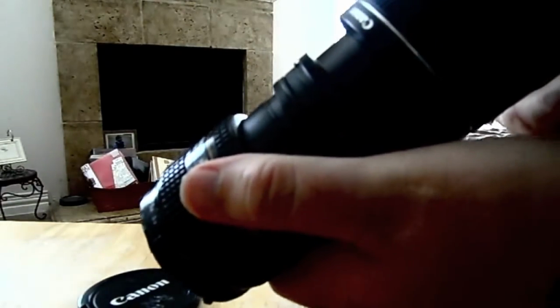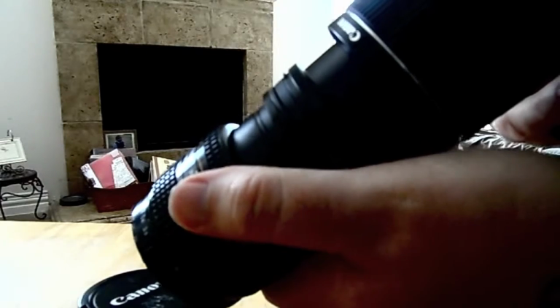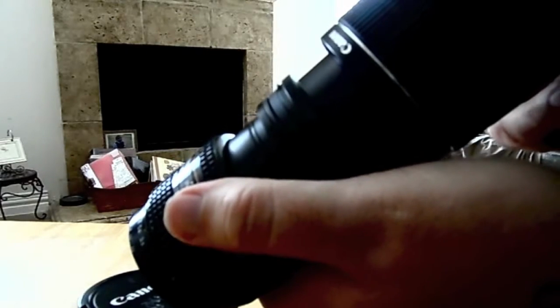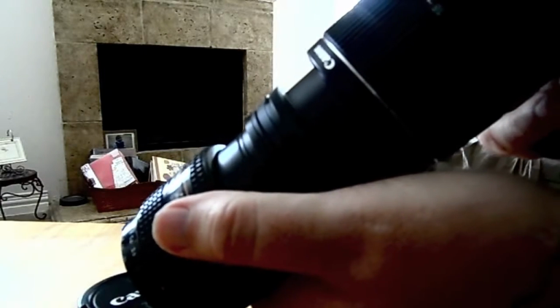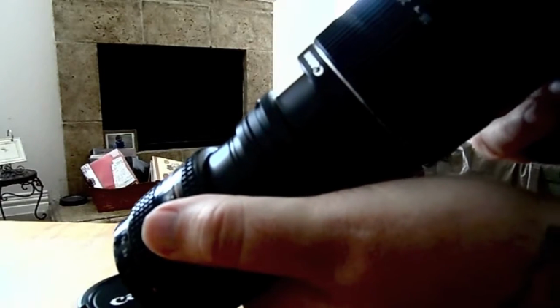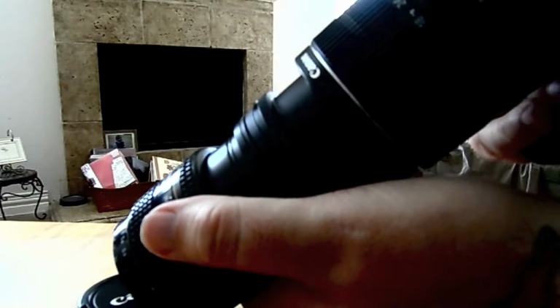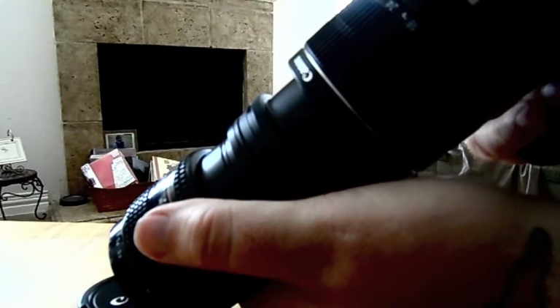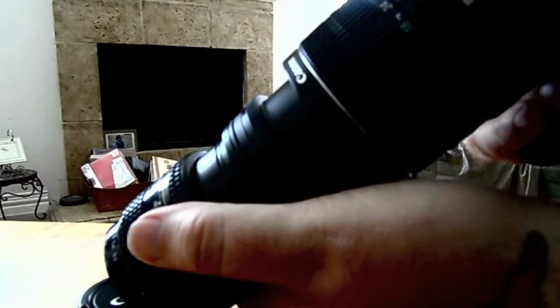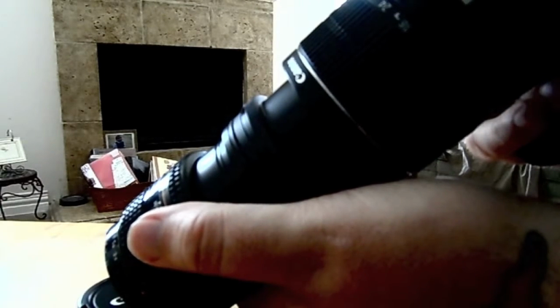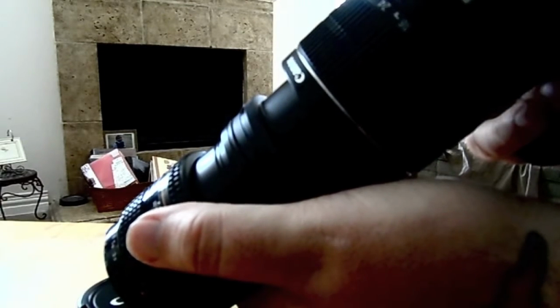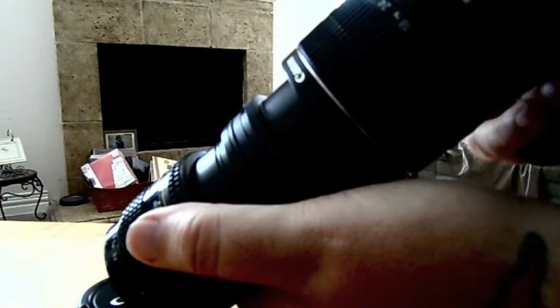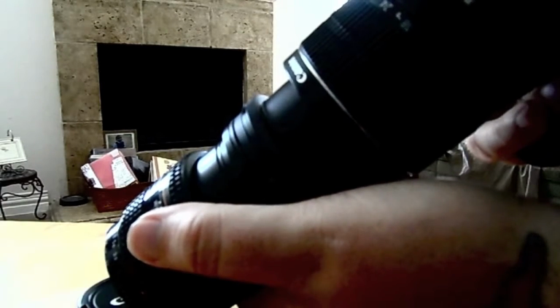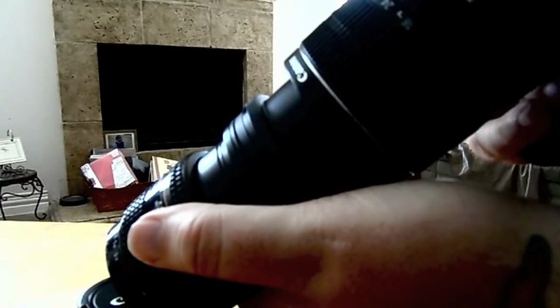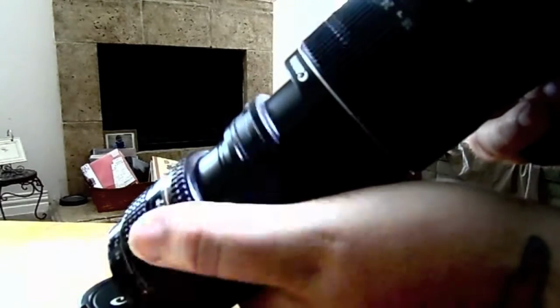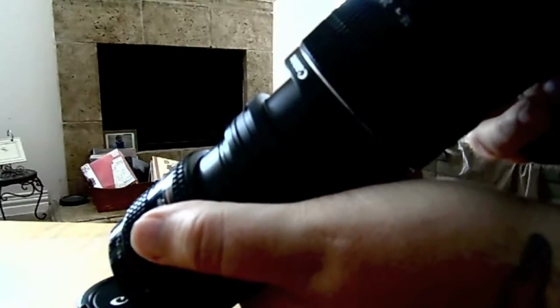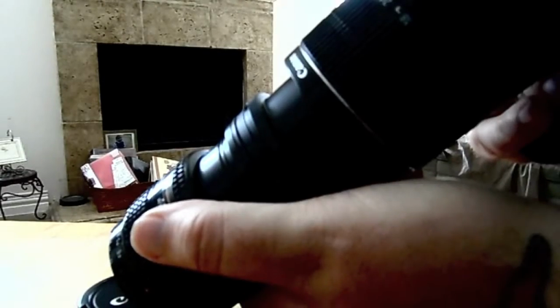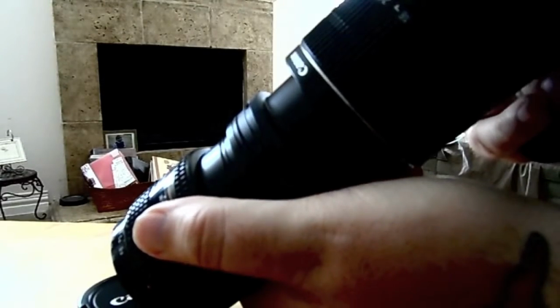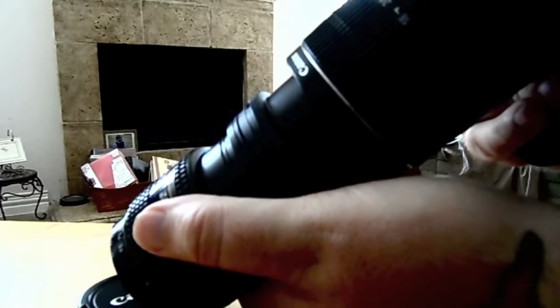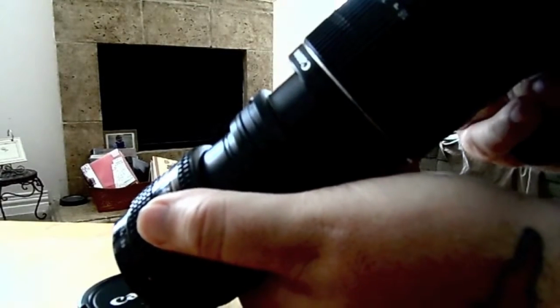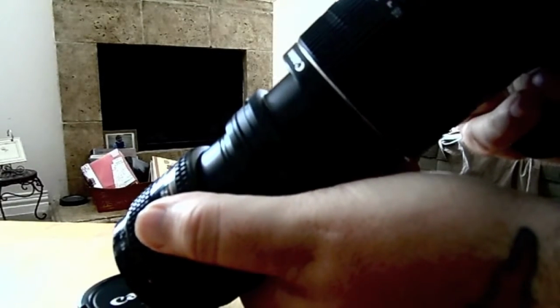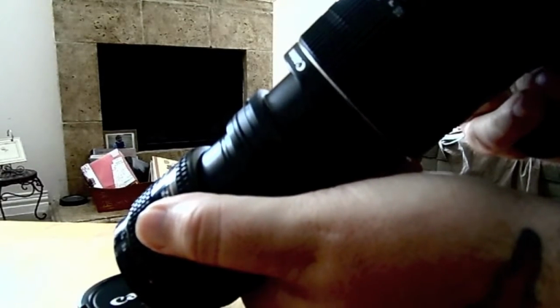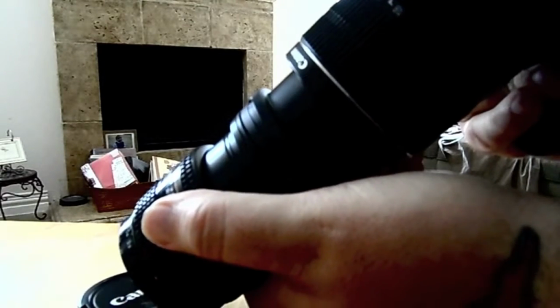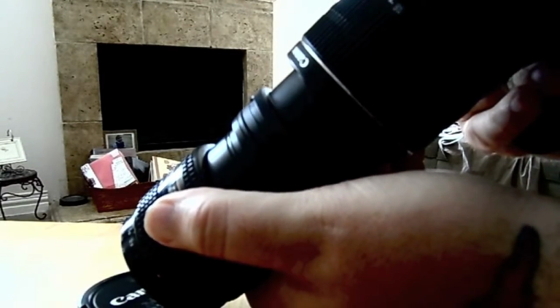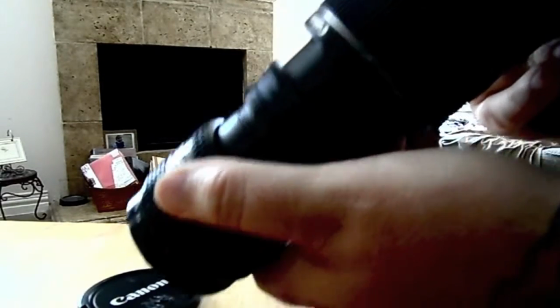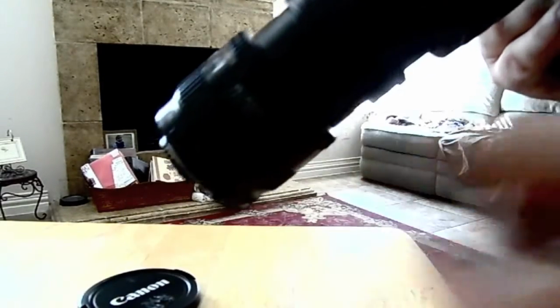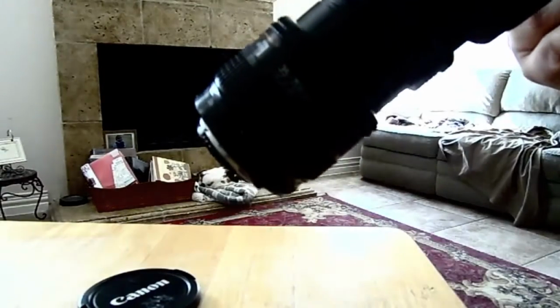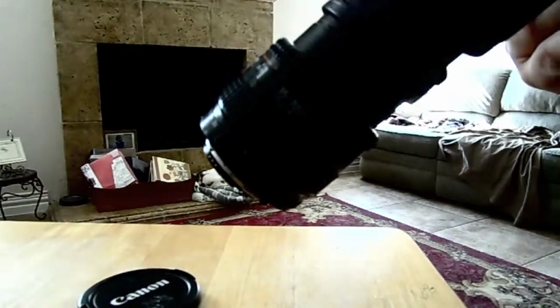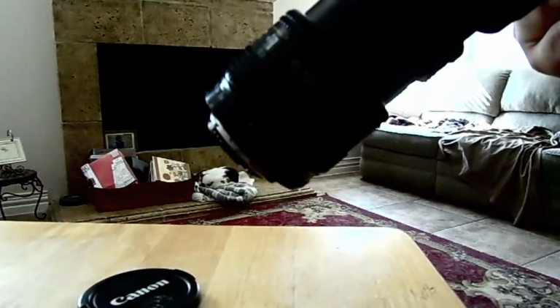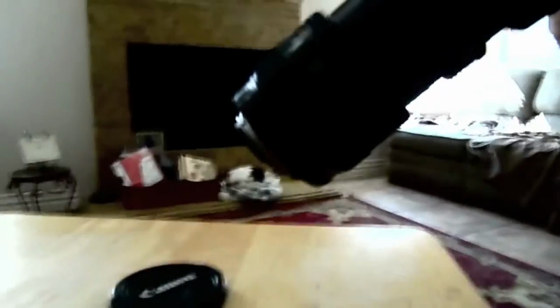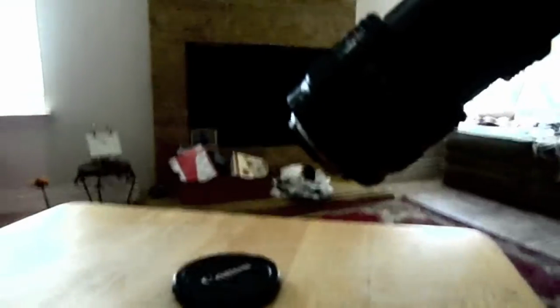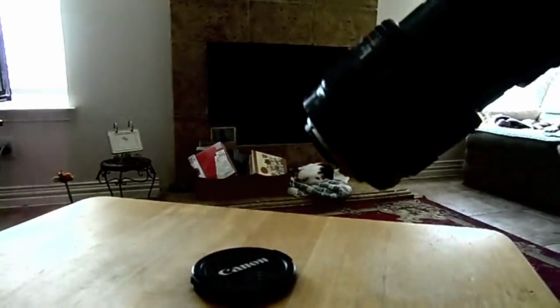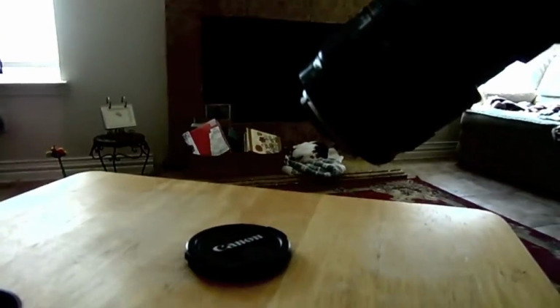It allows you to get right up on what you're taking a picture of. Let me show you that.